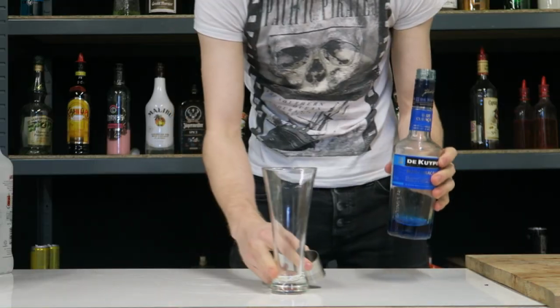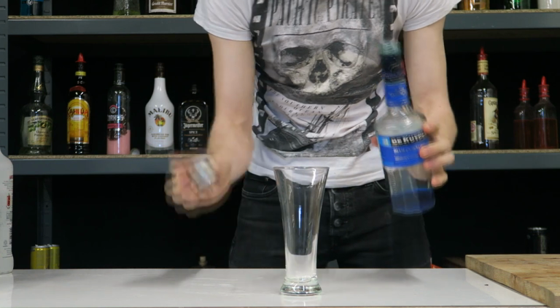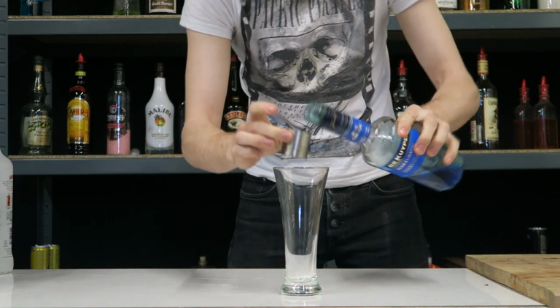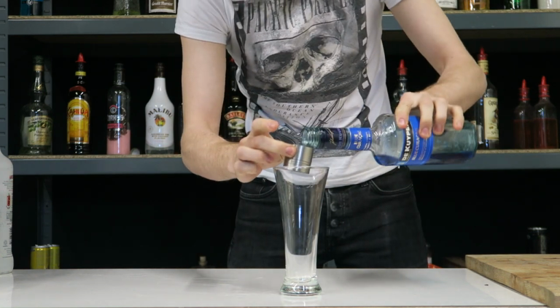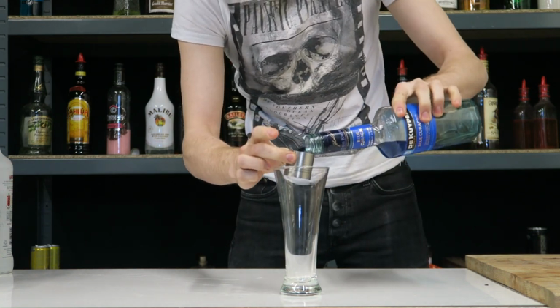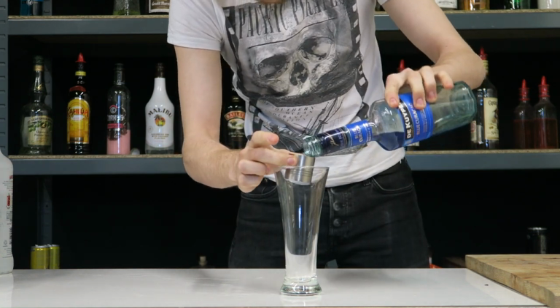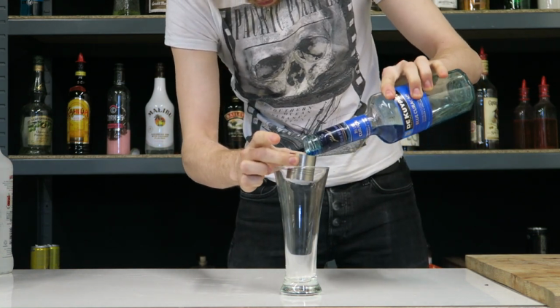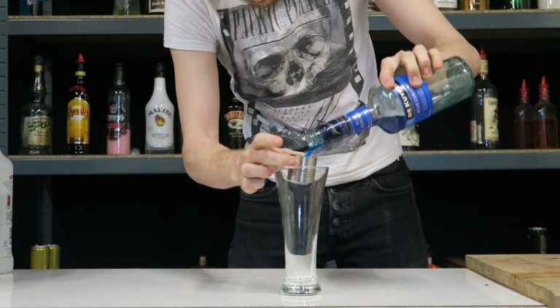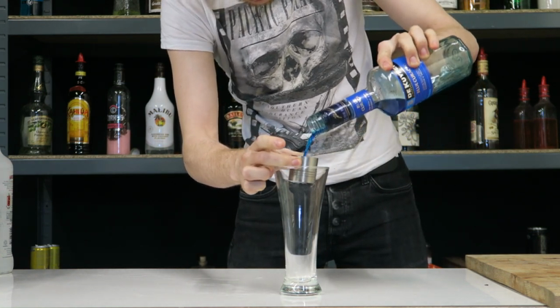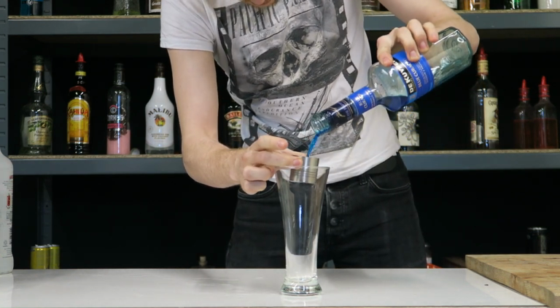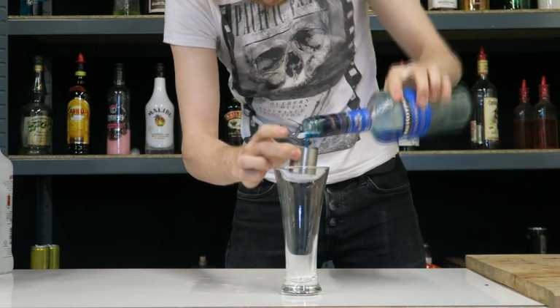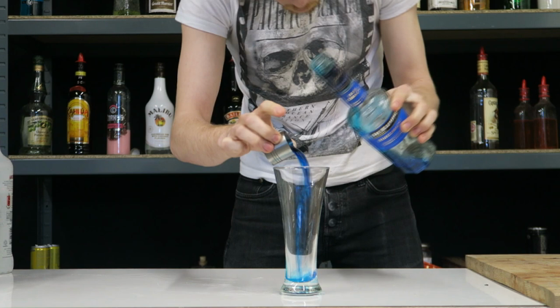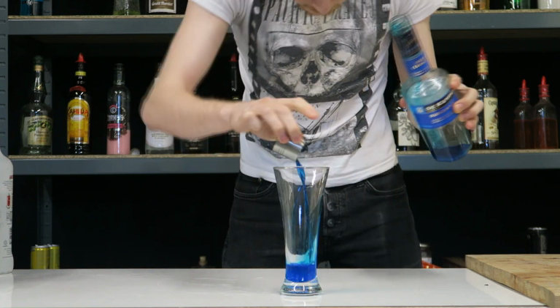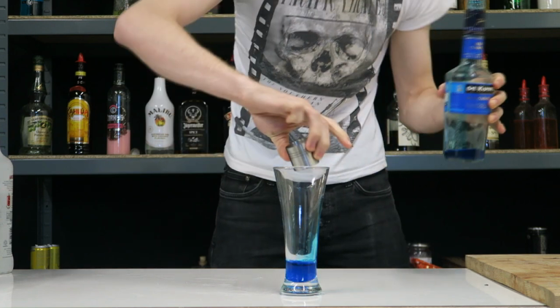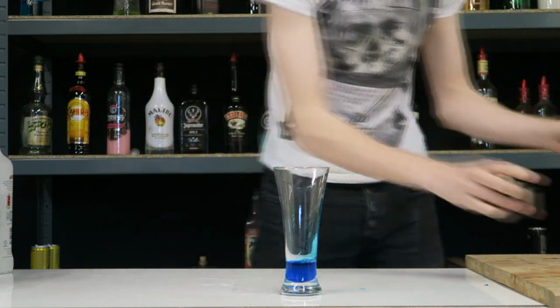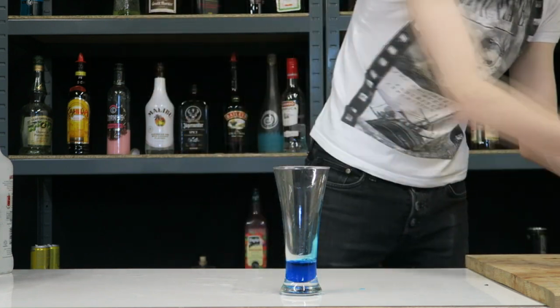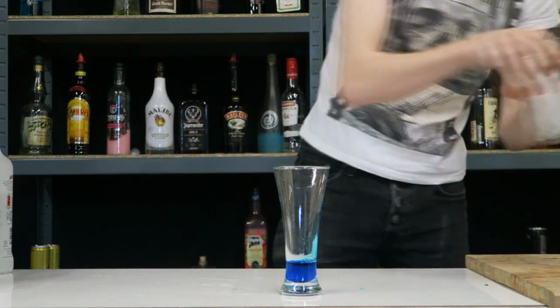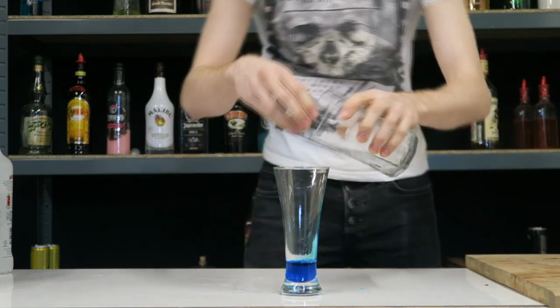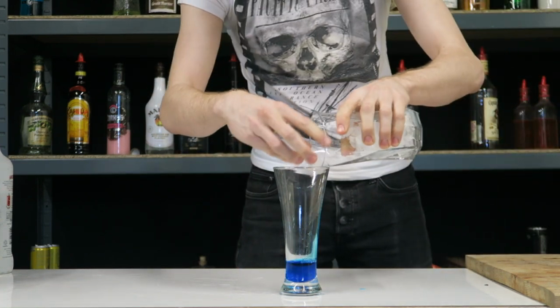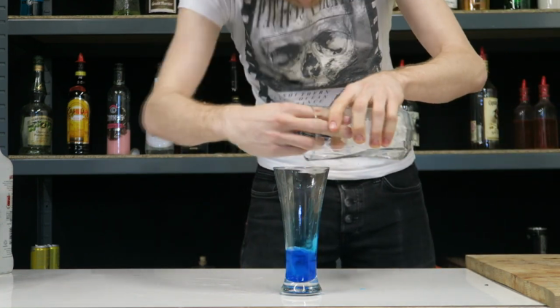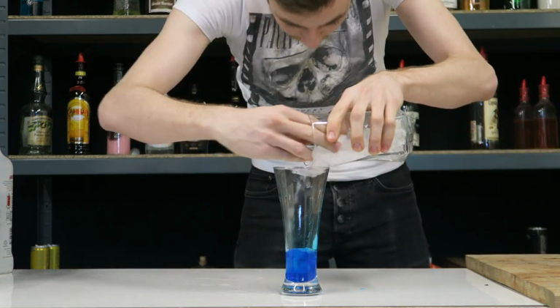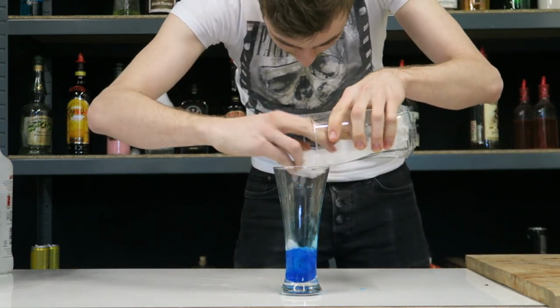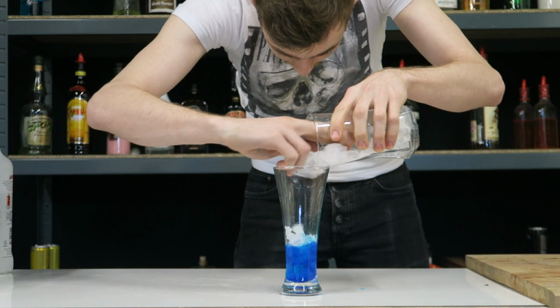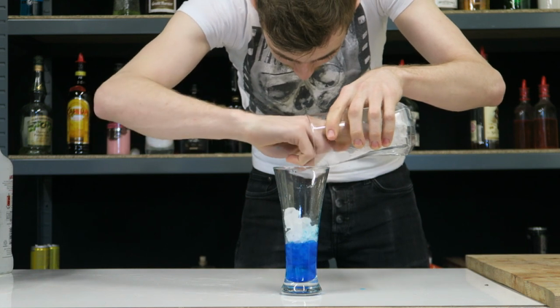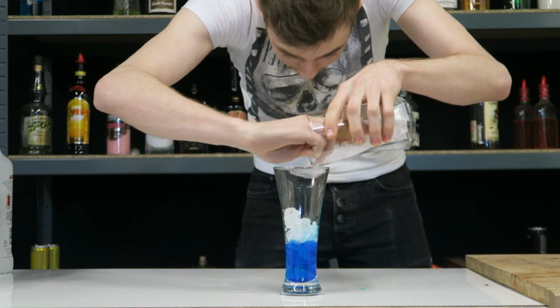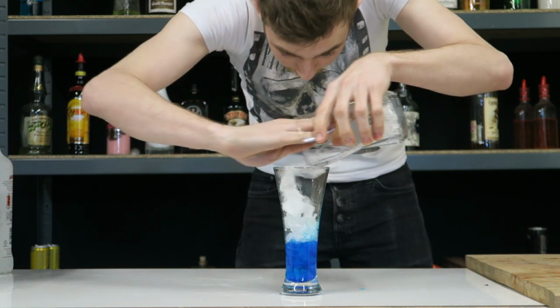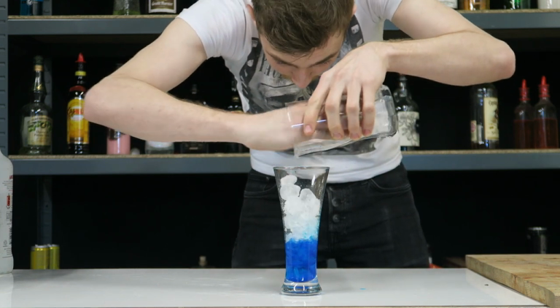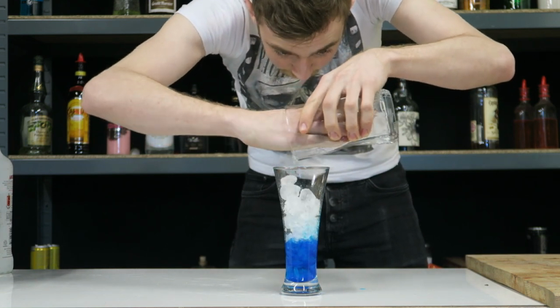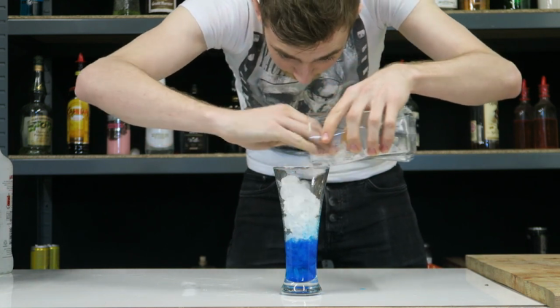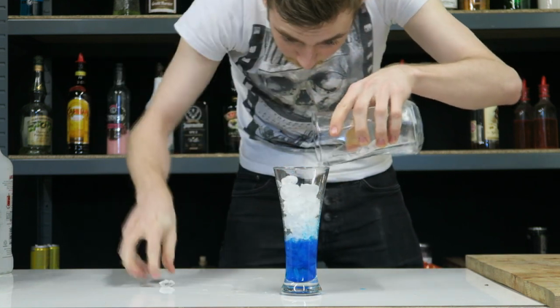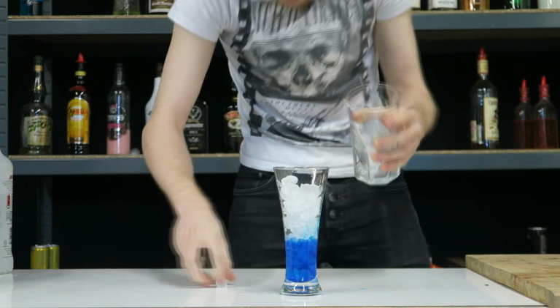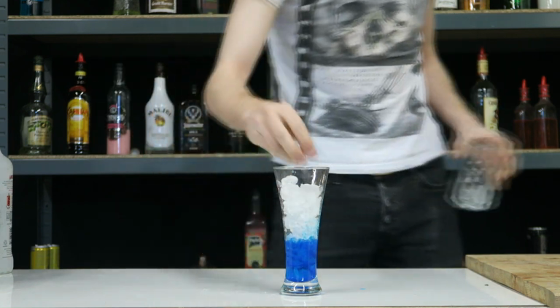To a tall glass like this one, we're going to start by adding a full shot — 25 mils of blue curacao into the bottom. Then to that we're going to add some ice. There we go, fill it up with ice.